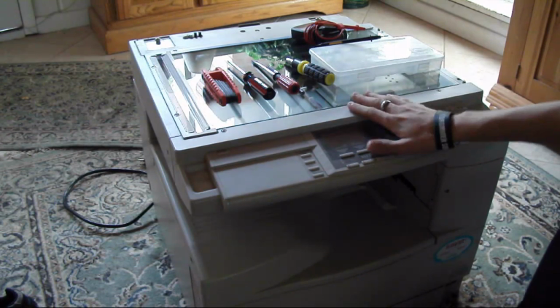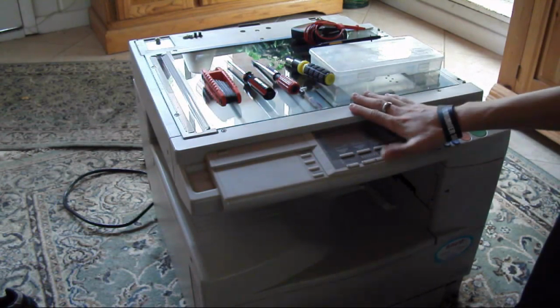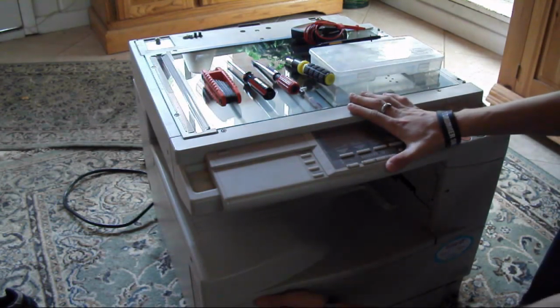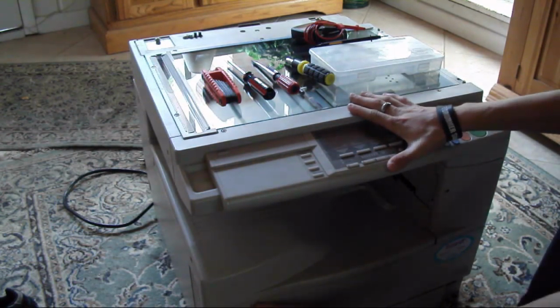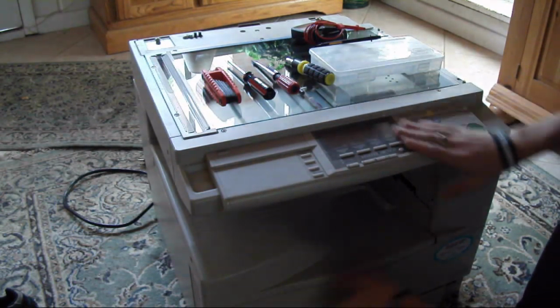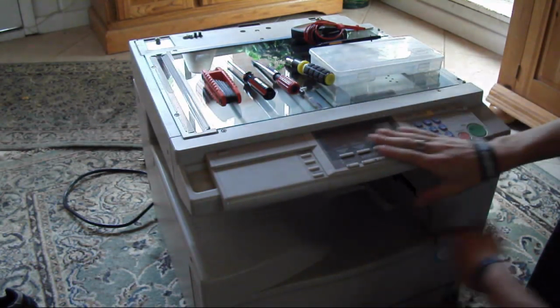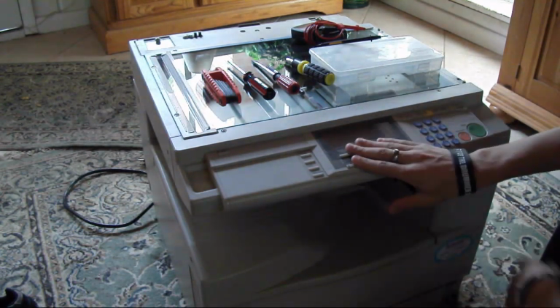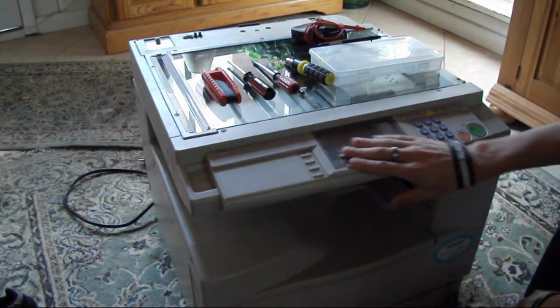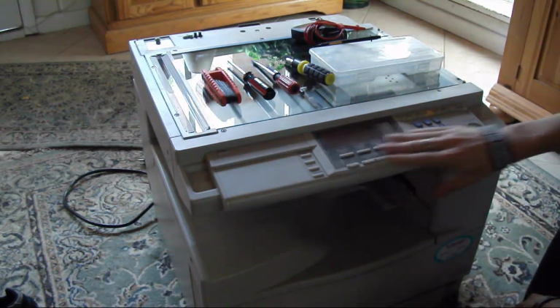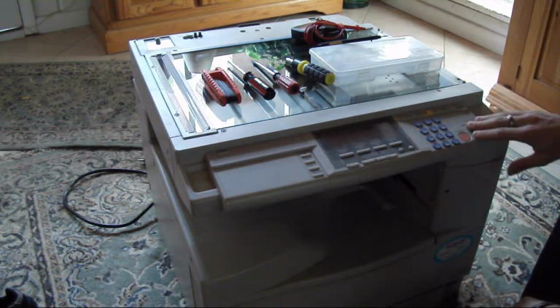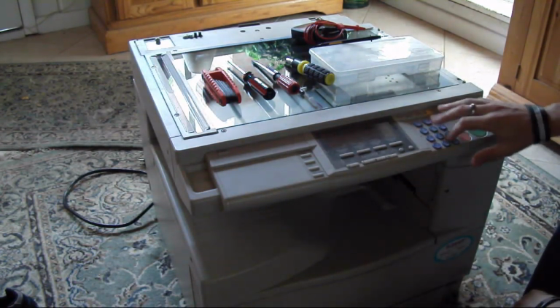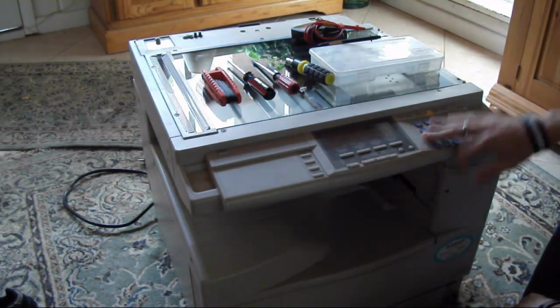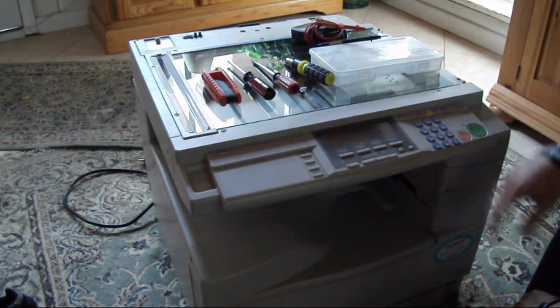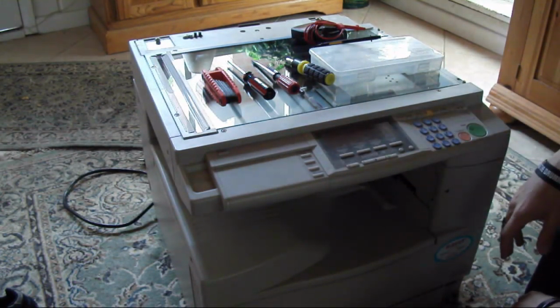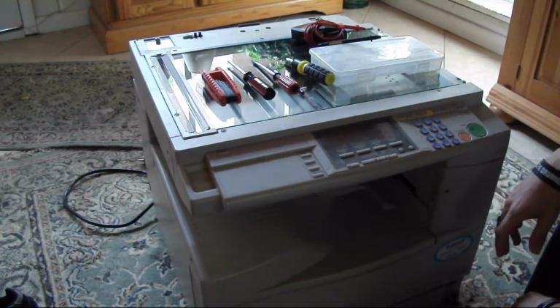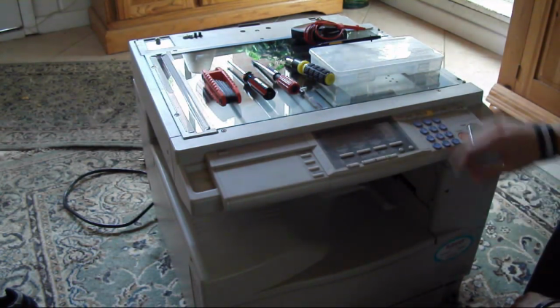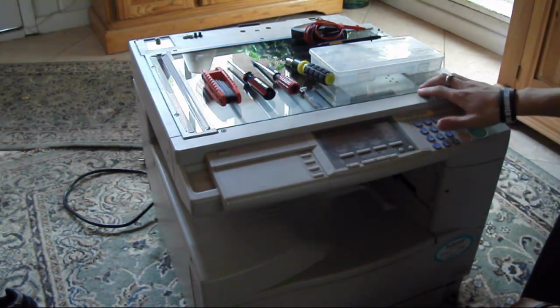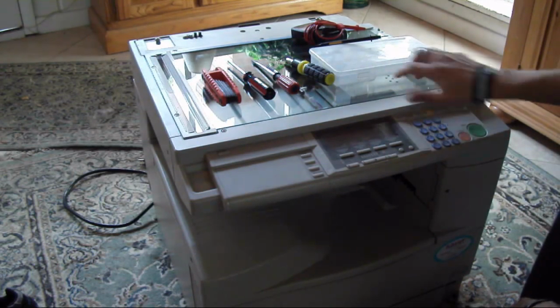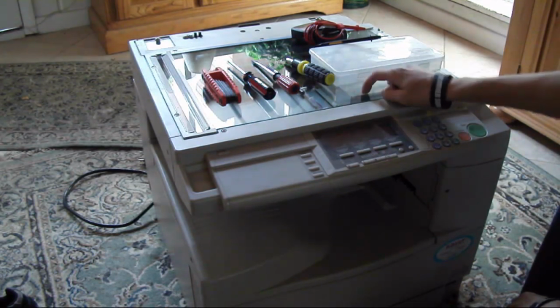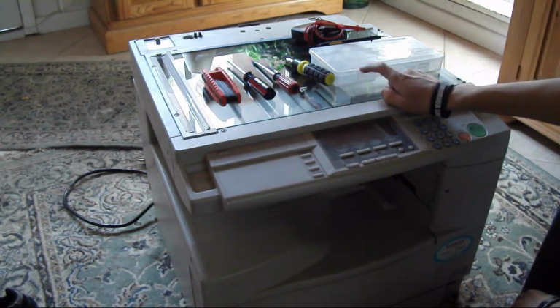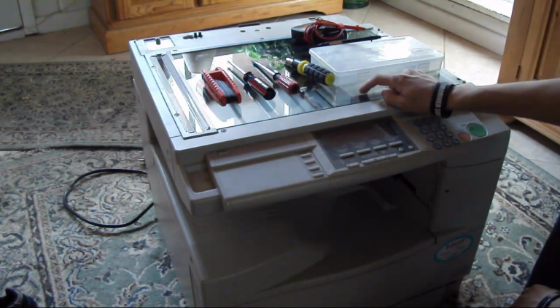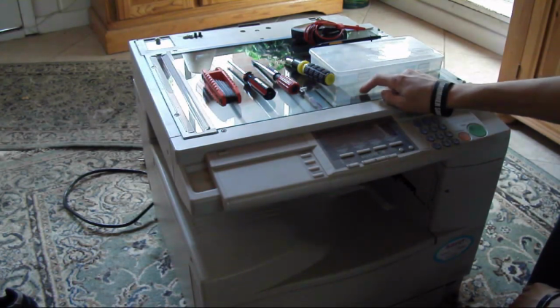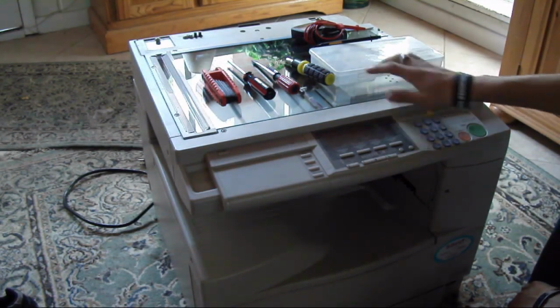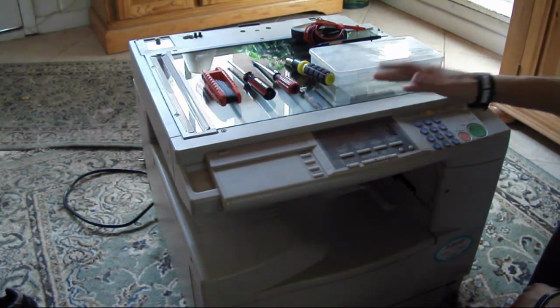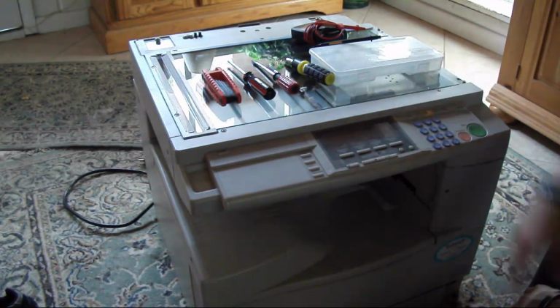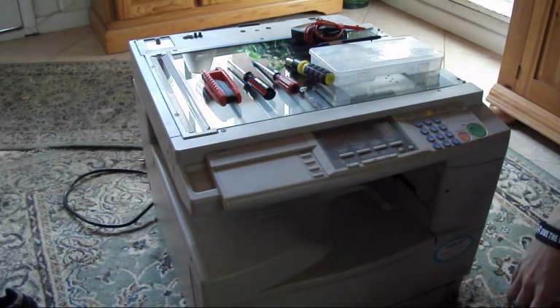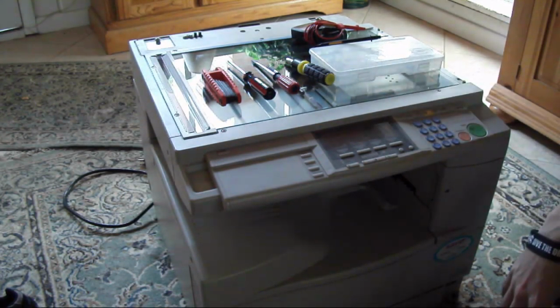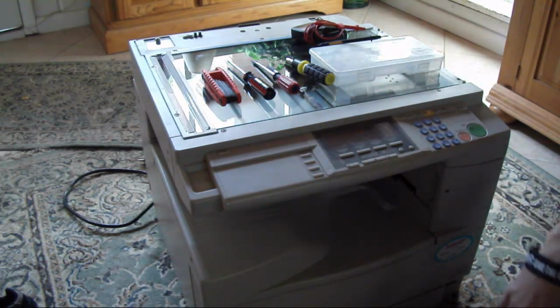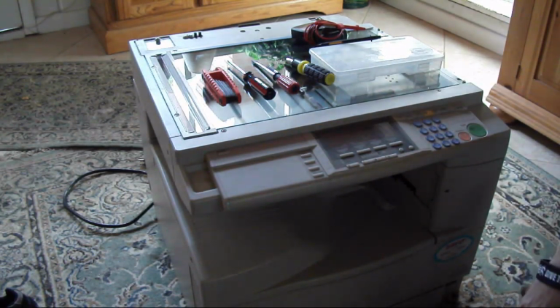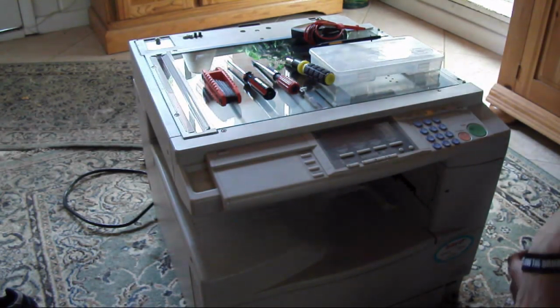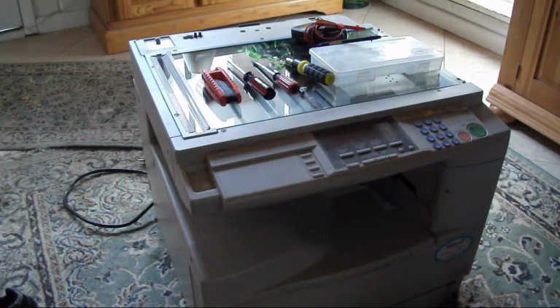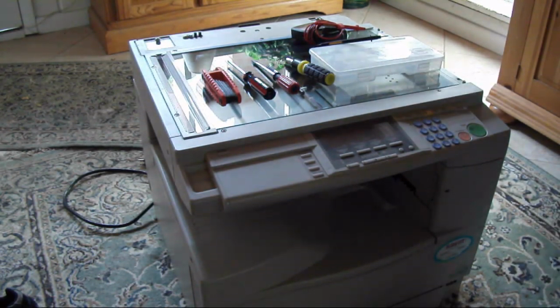There's obviously a switch, a whole bunch of buttons, there's a light for the scanner, some motors, so that'll be pretty sweet.